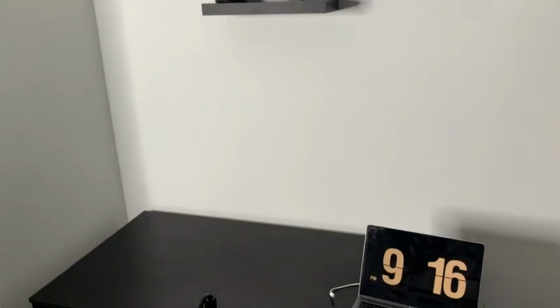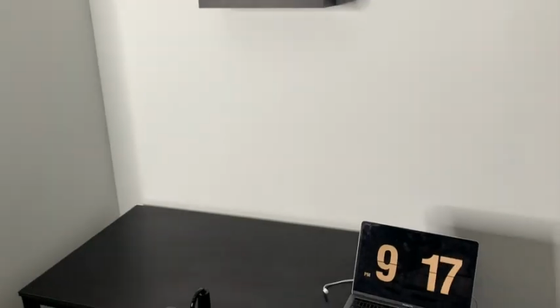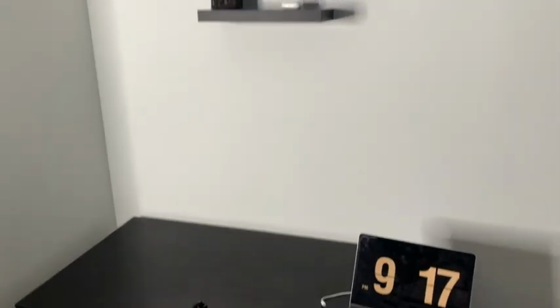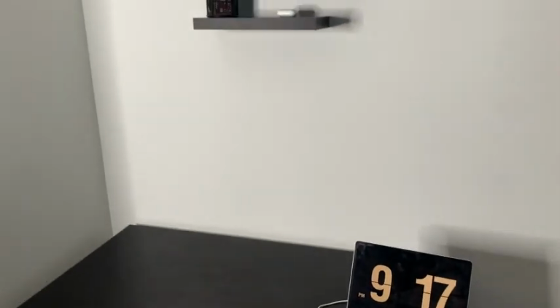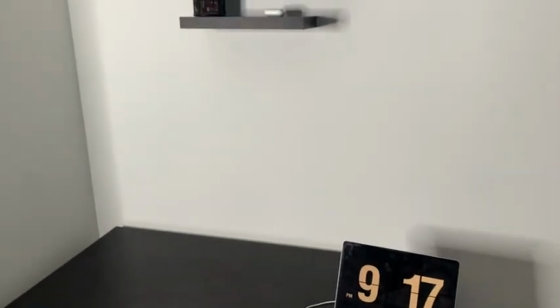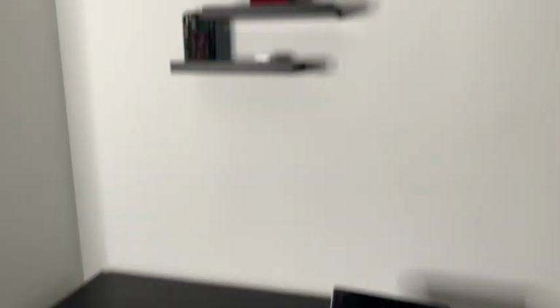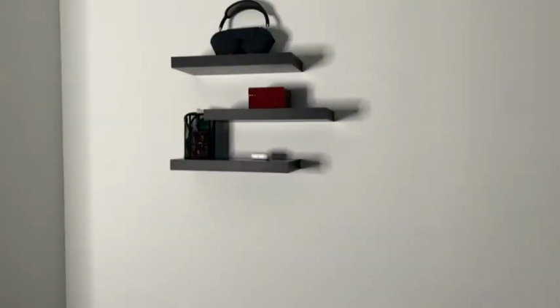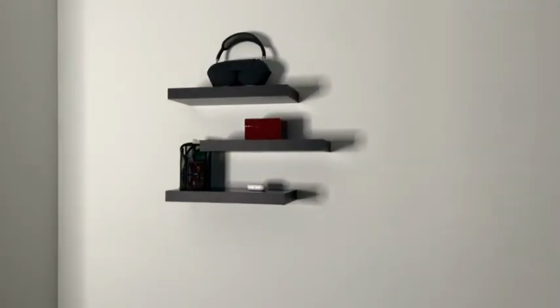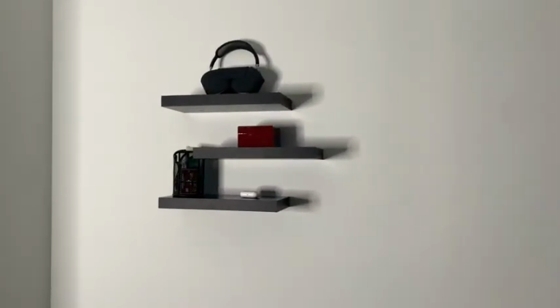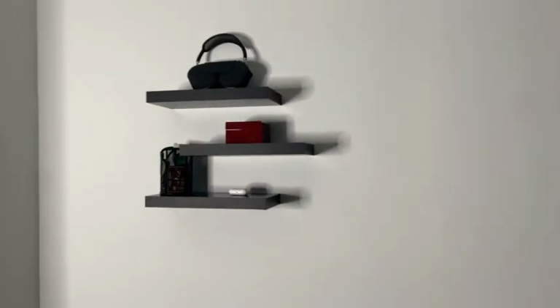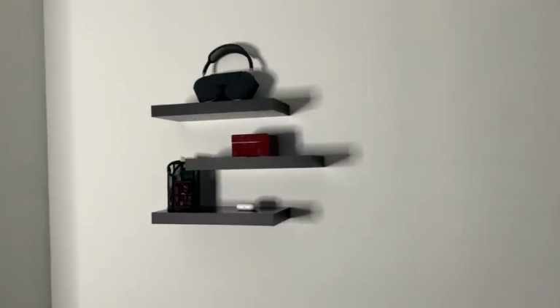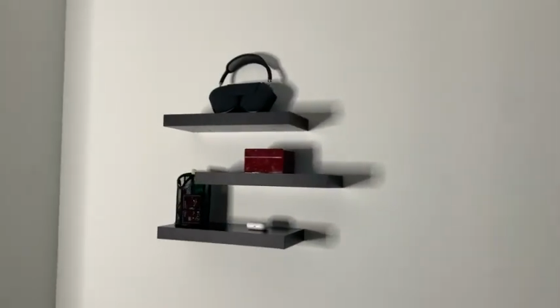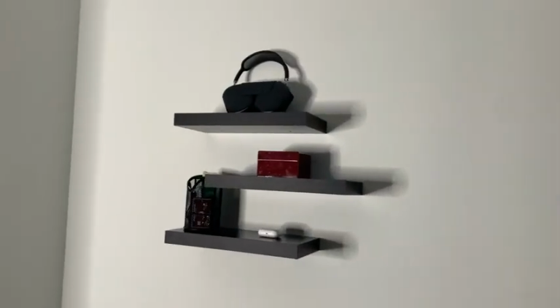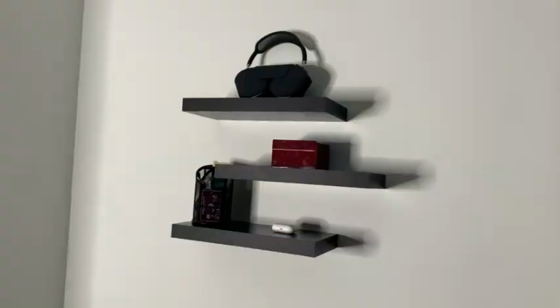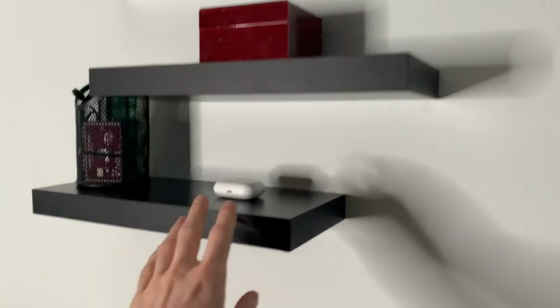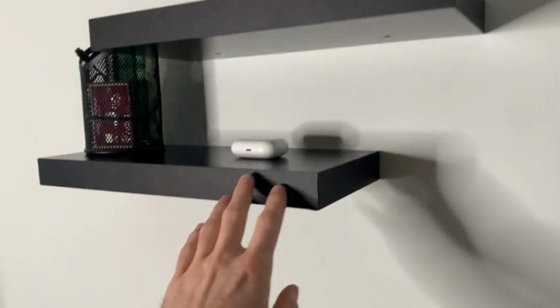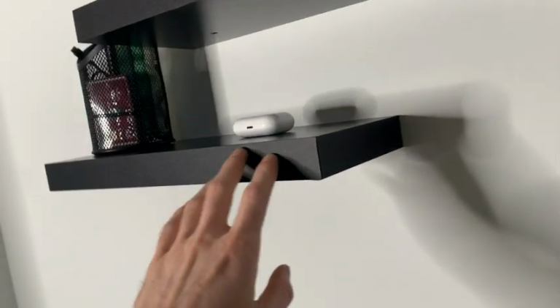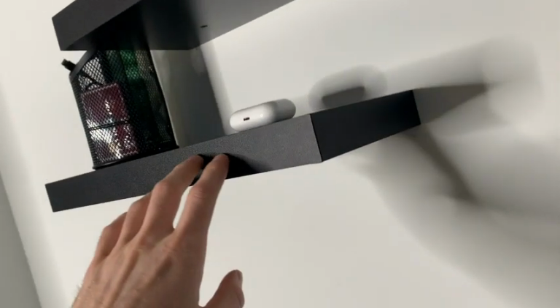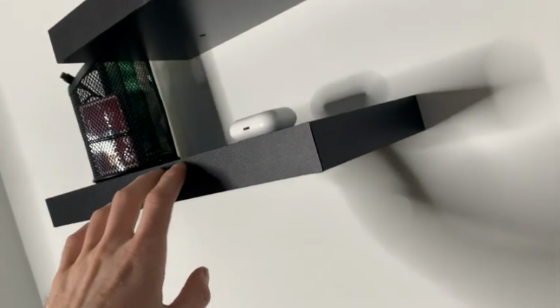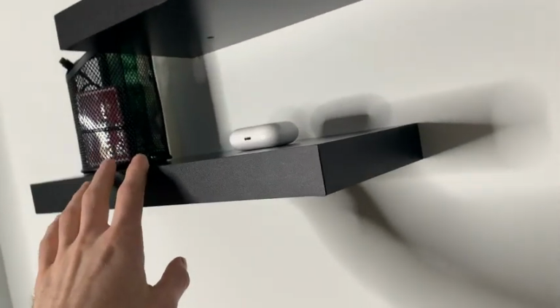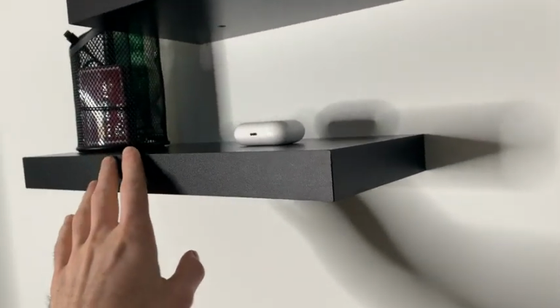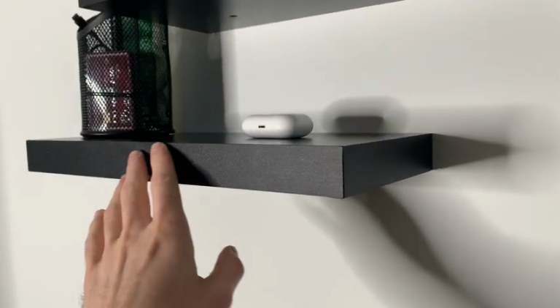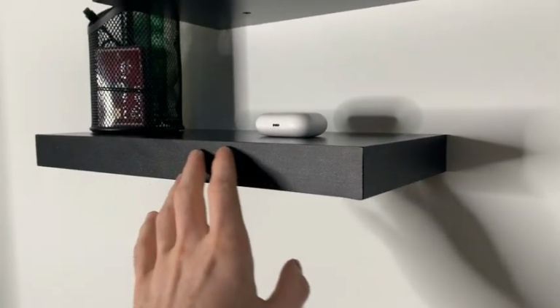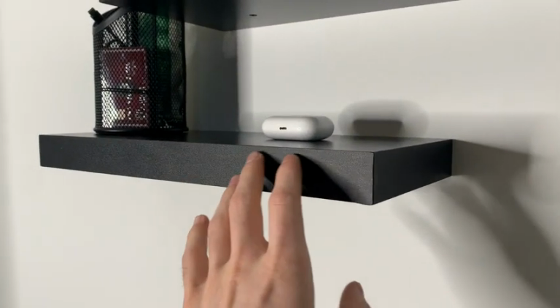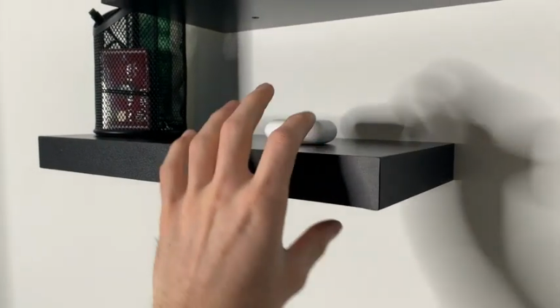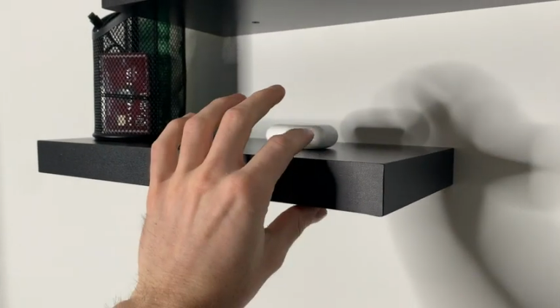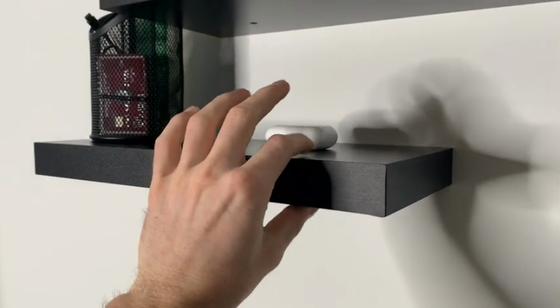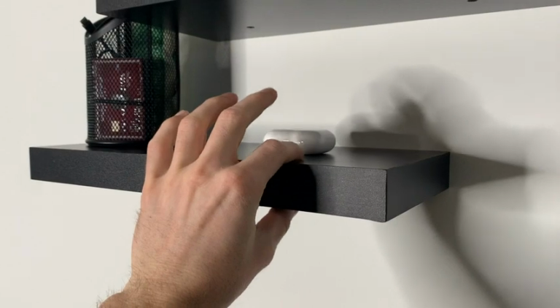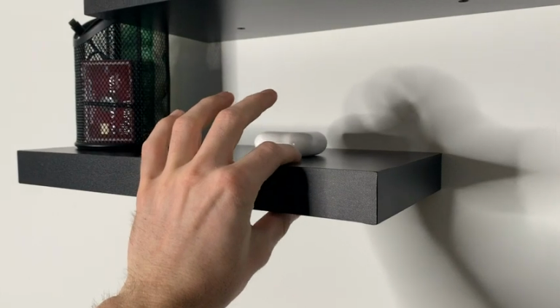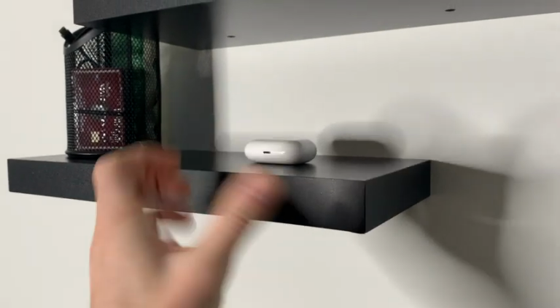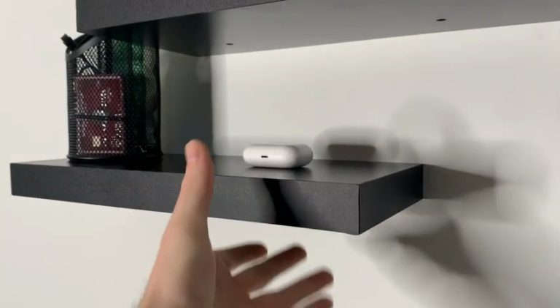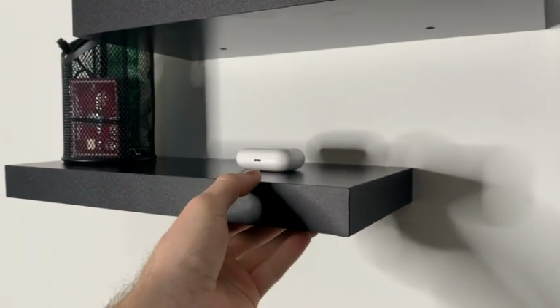I have them hanging right above my desk. I'll have my monitor there — it looks really good. Now taking a look up close, these shelves are very nice quality. They're thick and heavy duty.